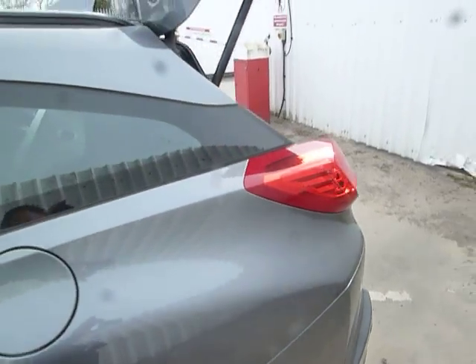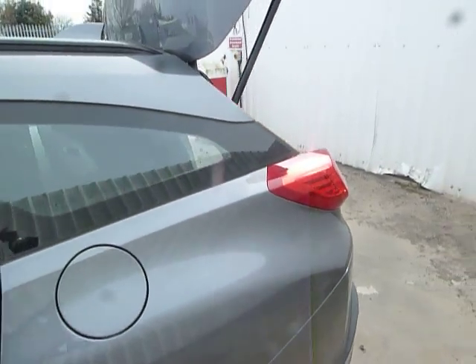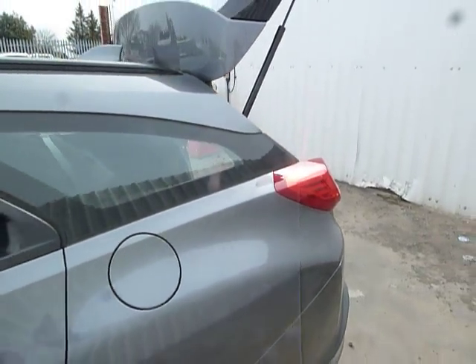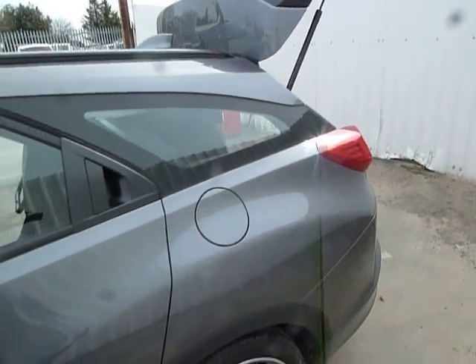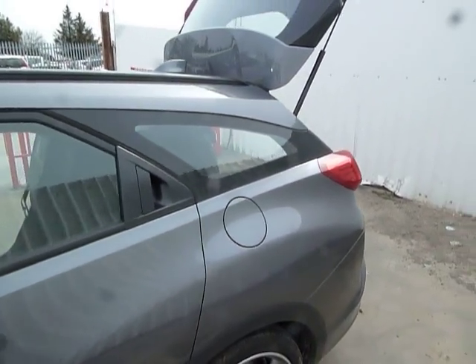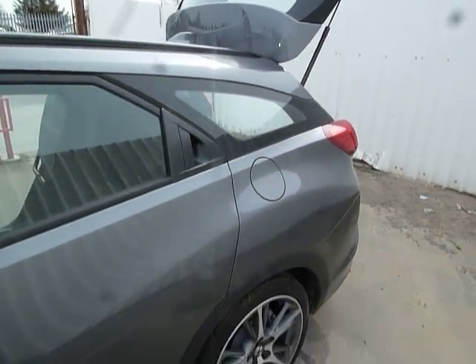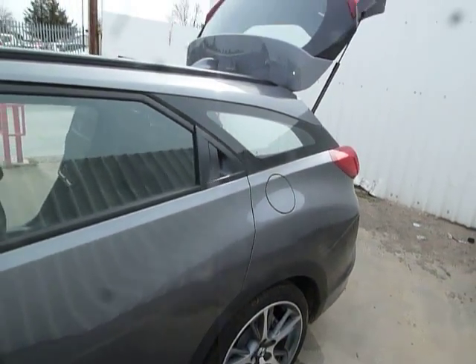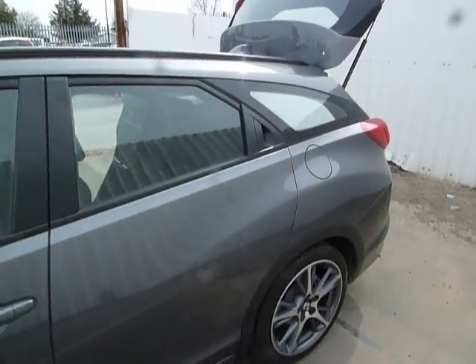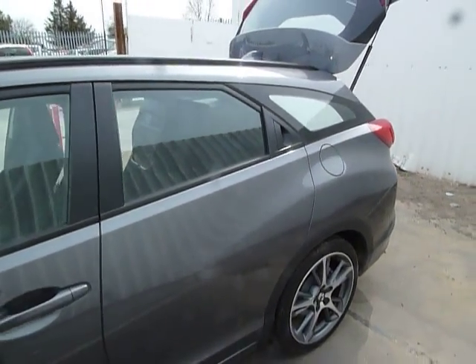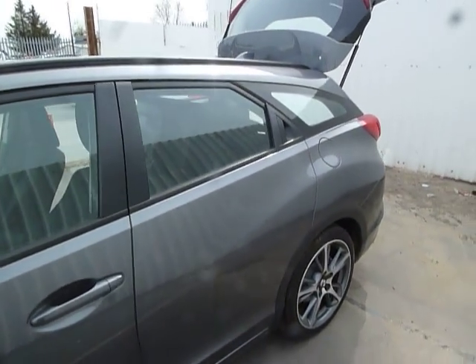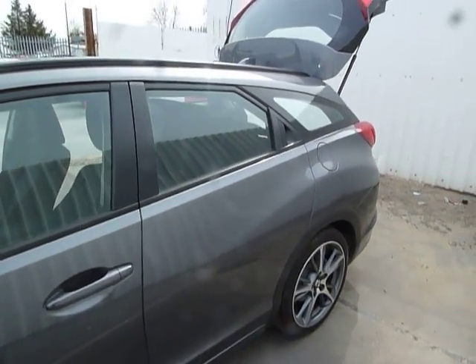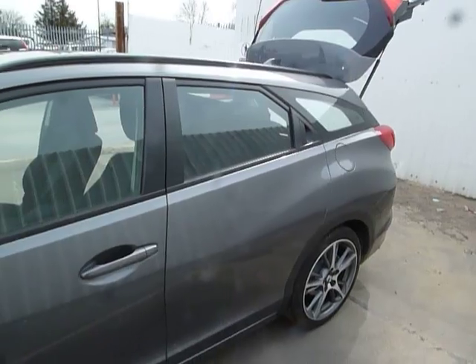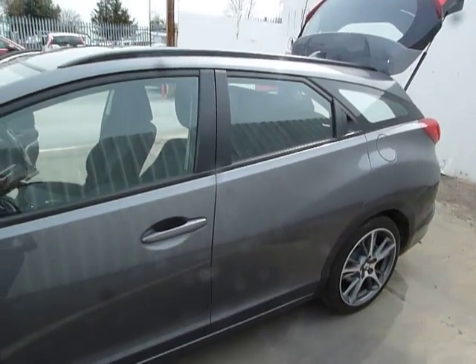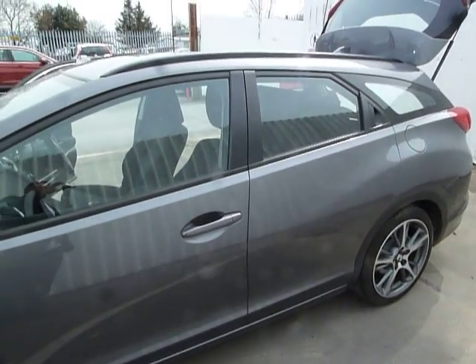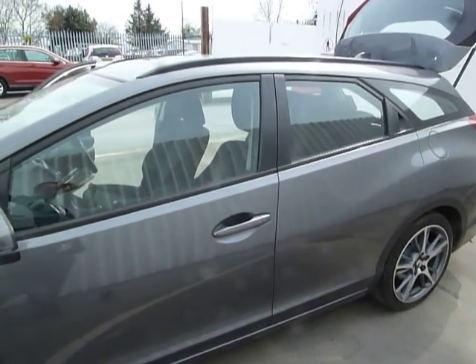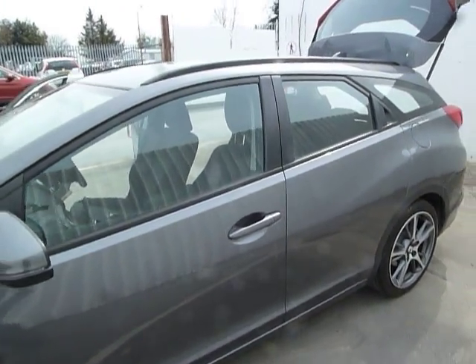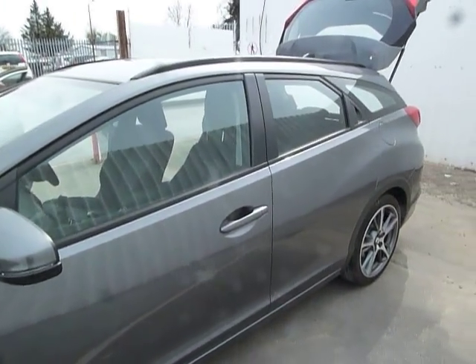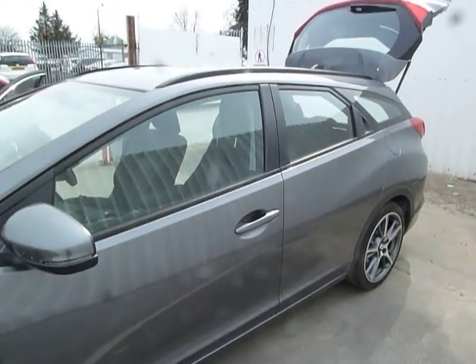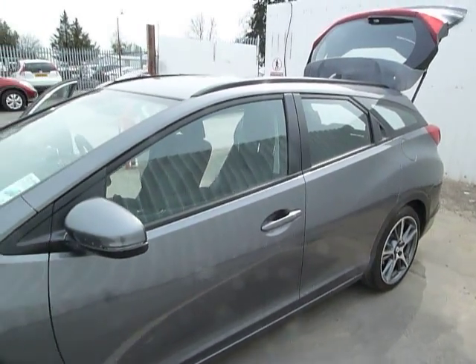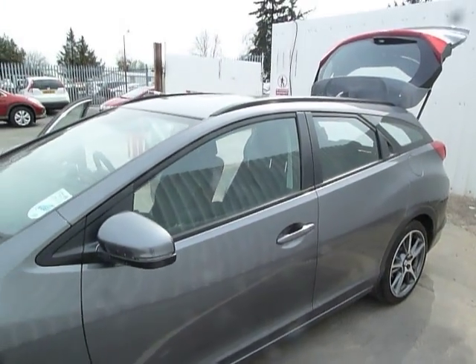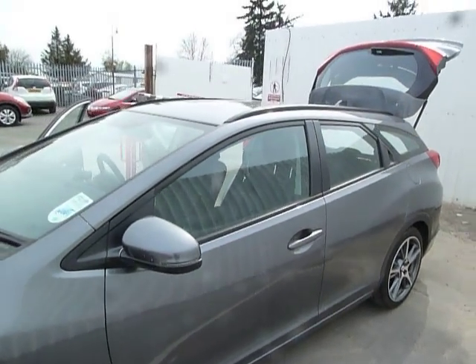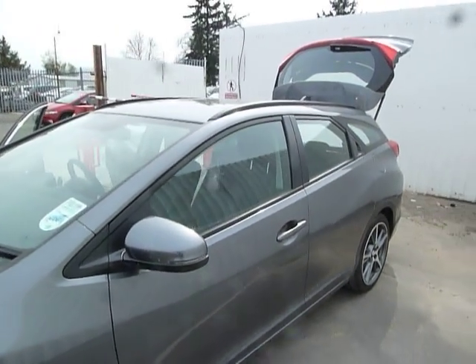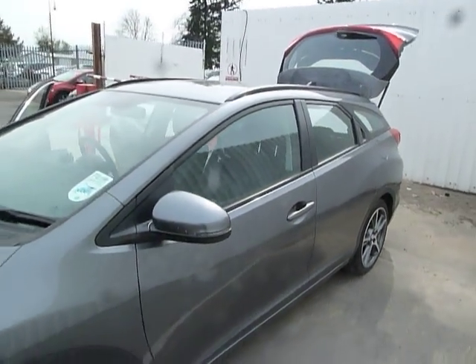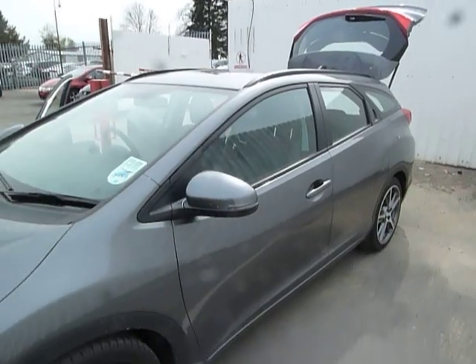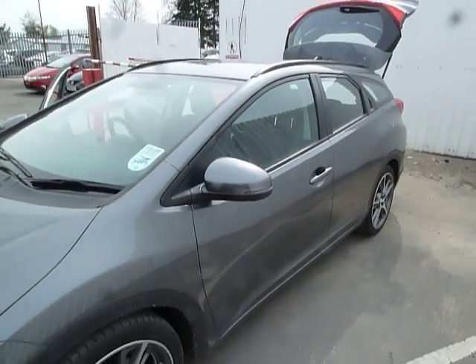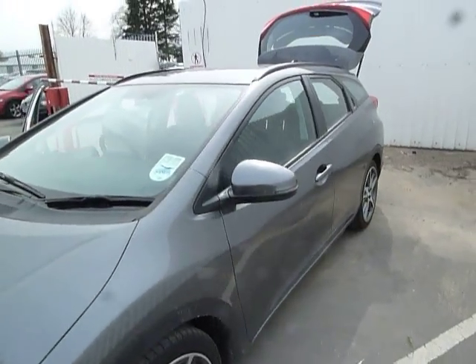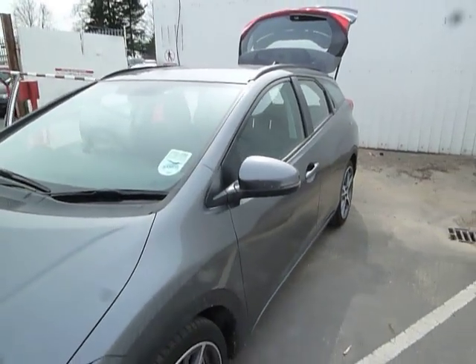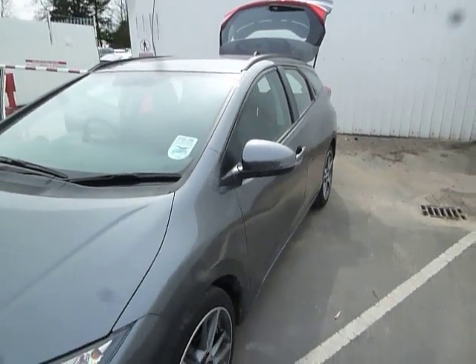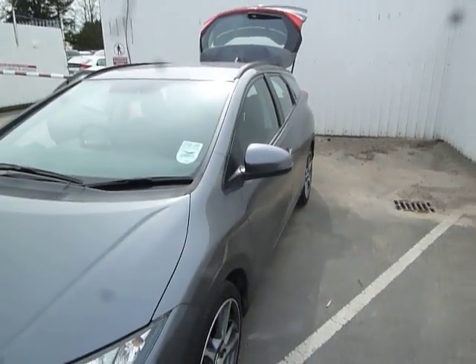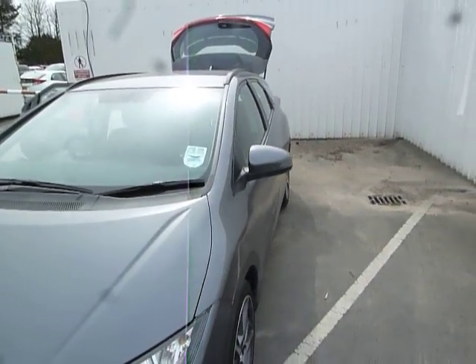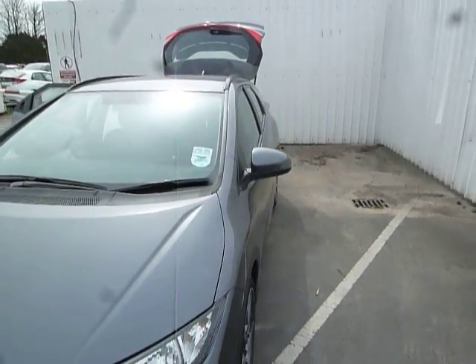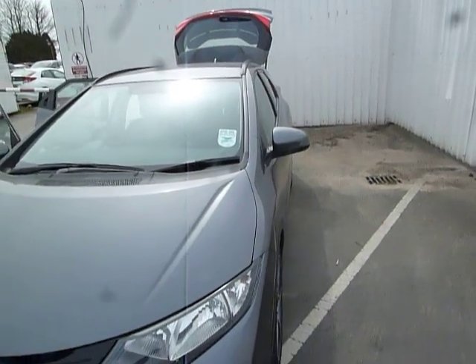This particular vehicle has done 132 miles only and is in exceptional condition inside and out. The taxation bracket for this car is £145 per tax year, and it is available for test drive or viewing purposes.